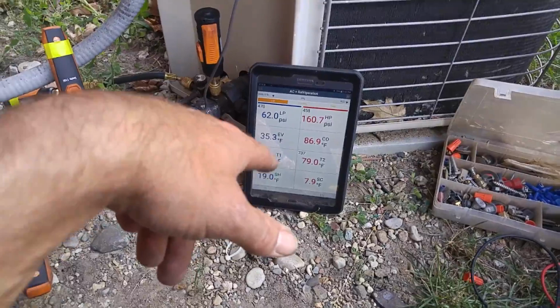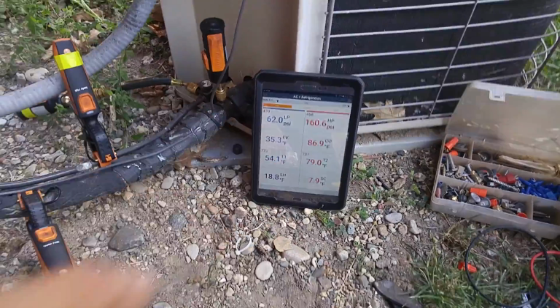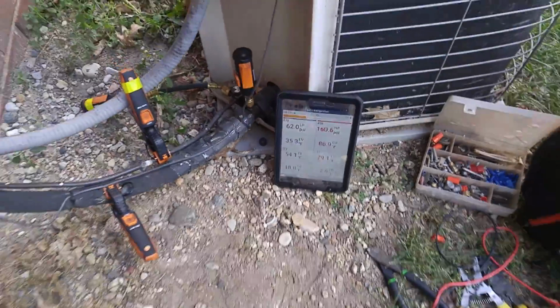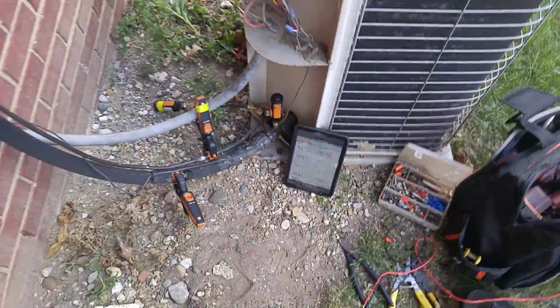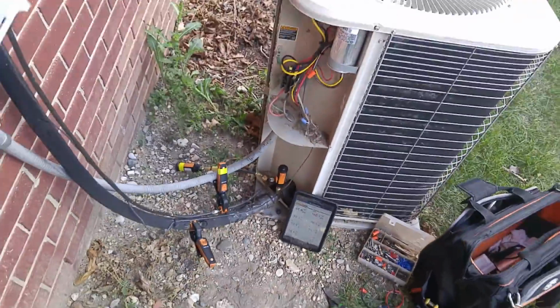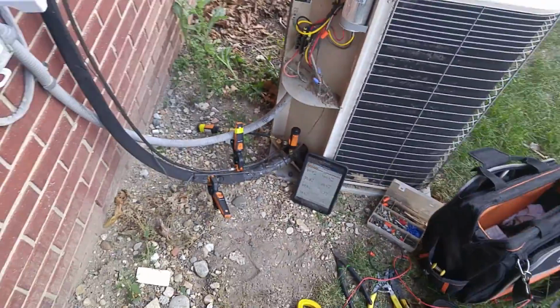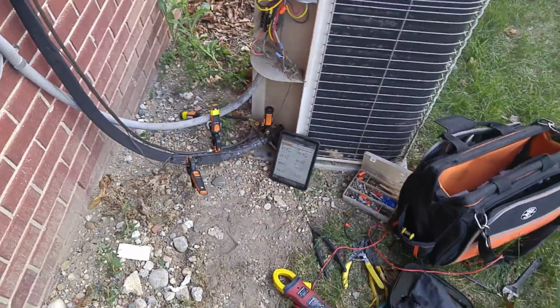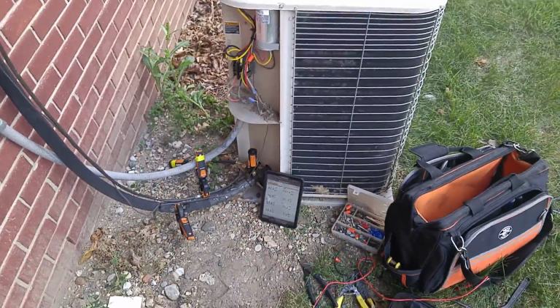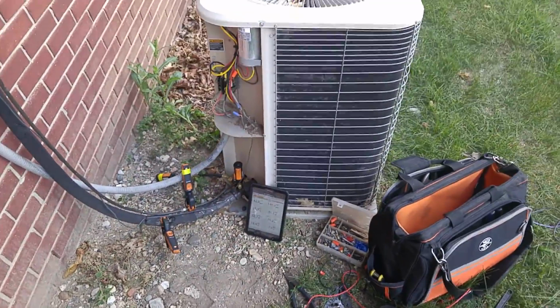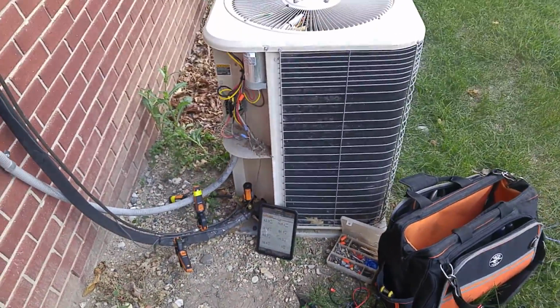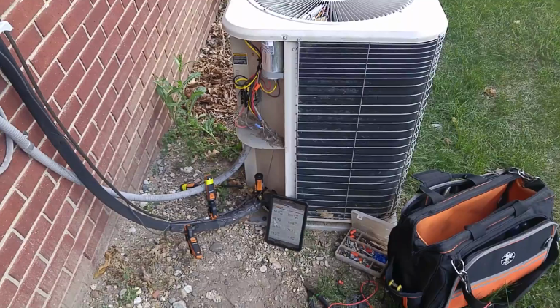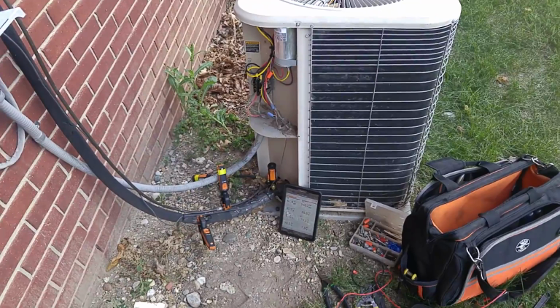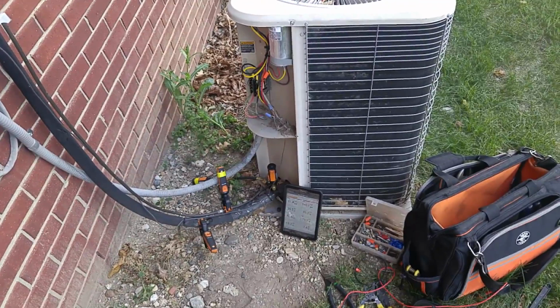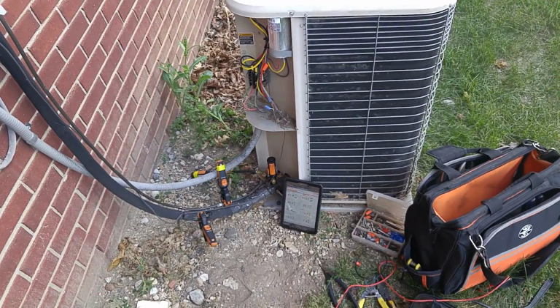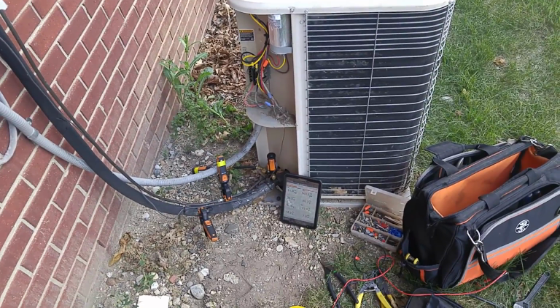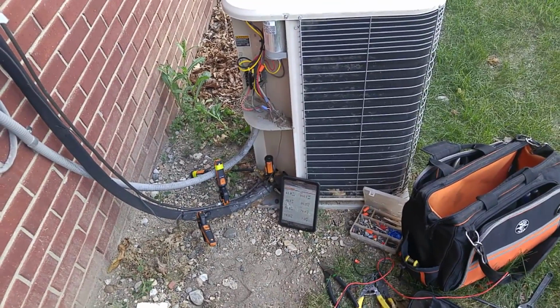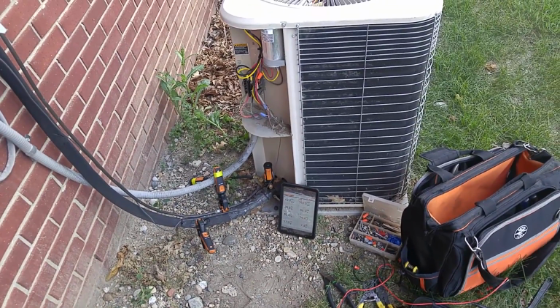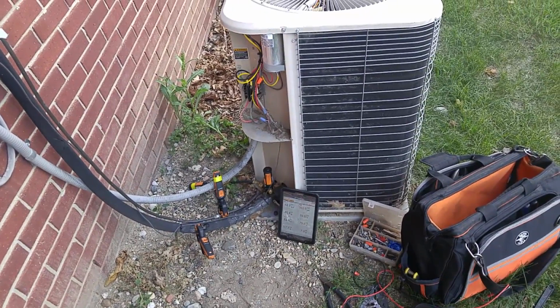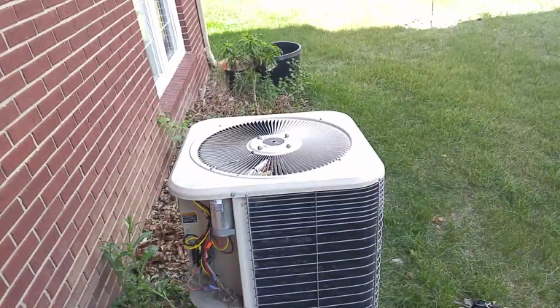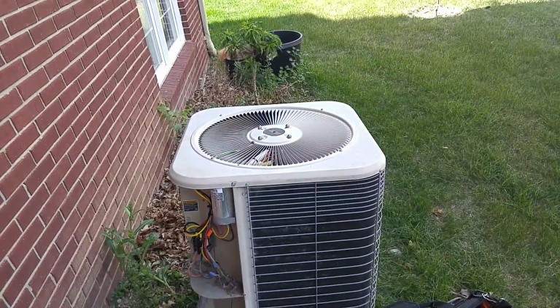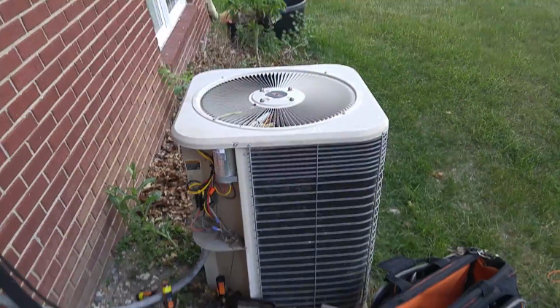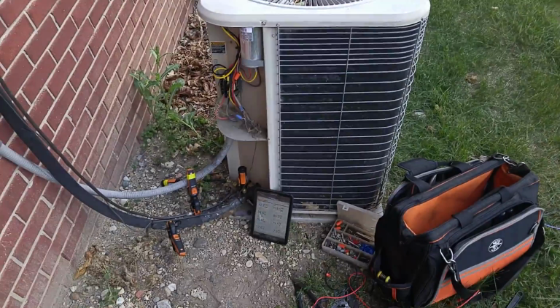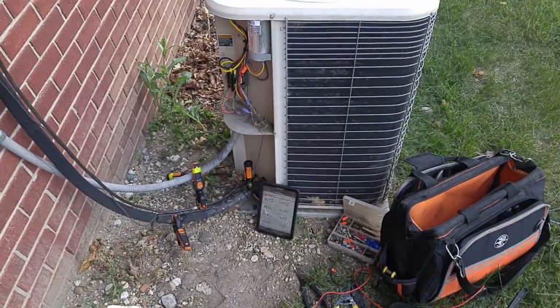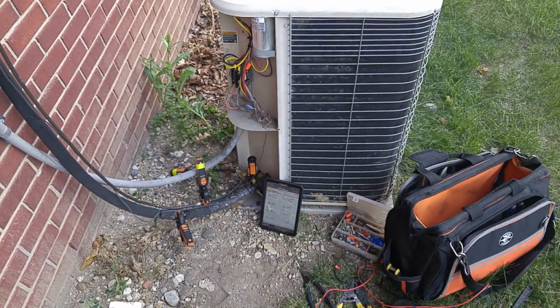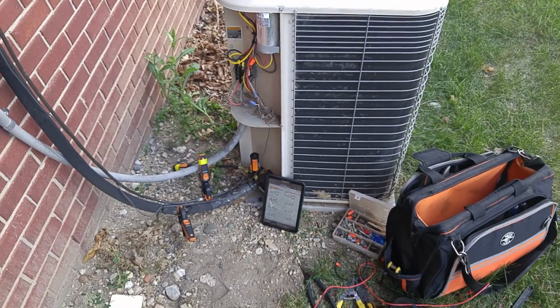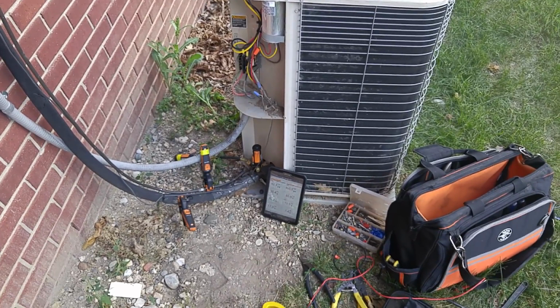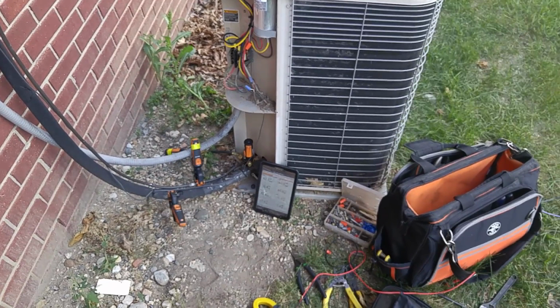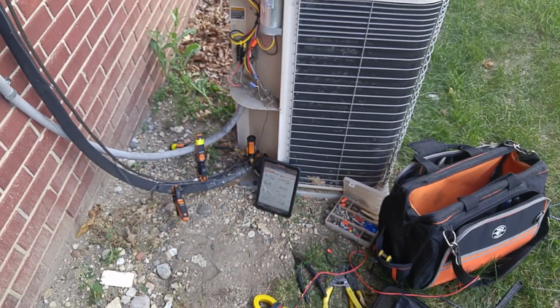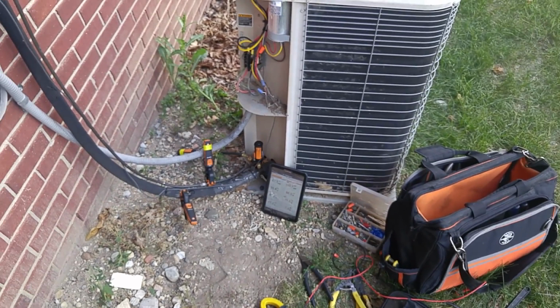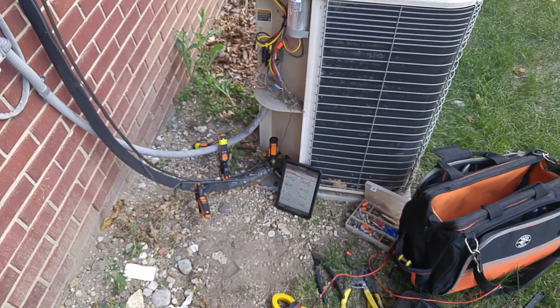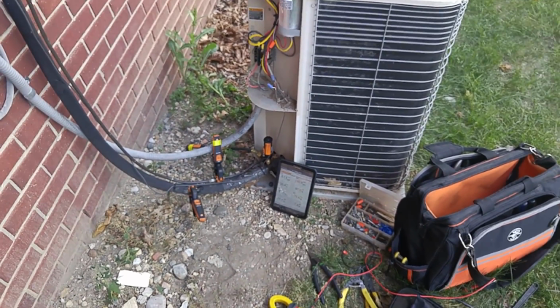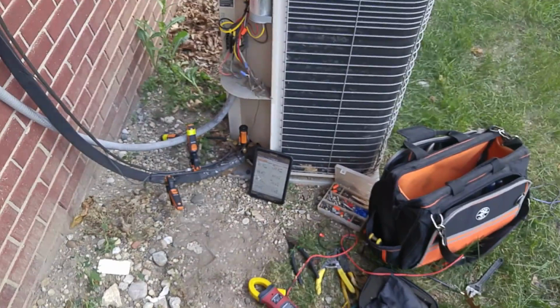All right guys, just a quick video. I've been getting a lot of questions about fan blade placement, and that should help answer it. Like and subscribe — I'll see you in the next one.